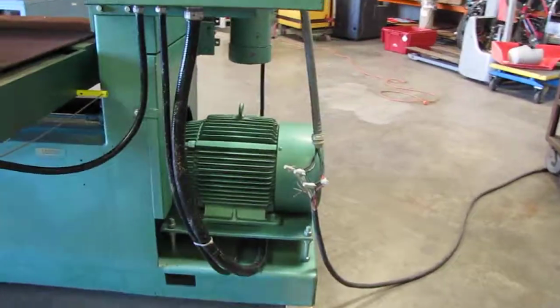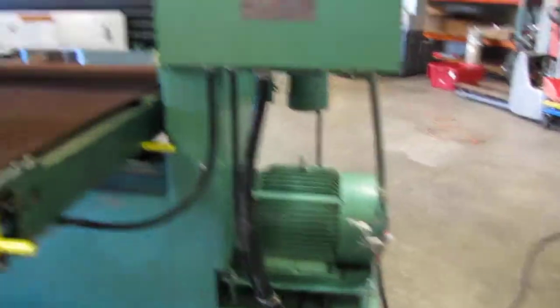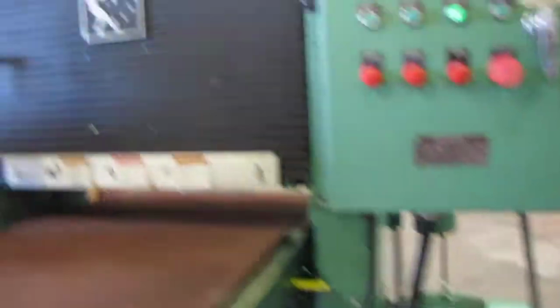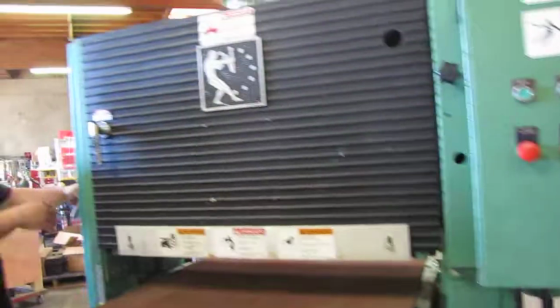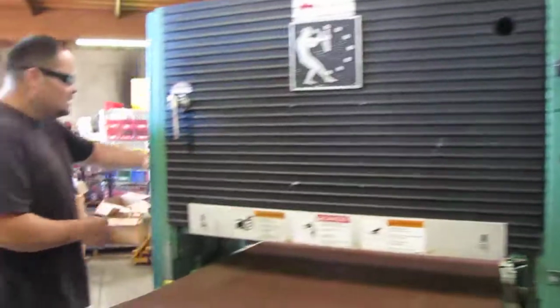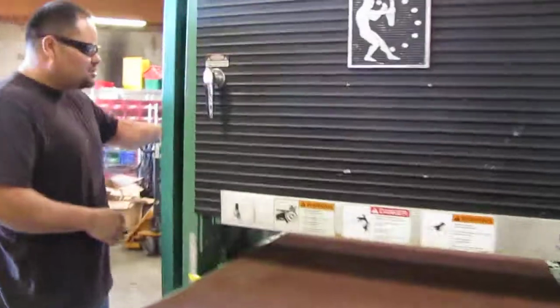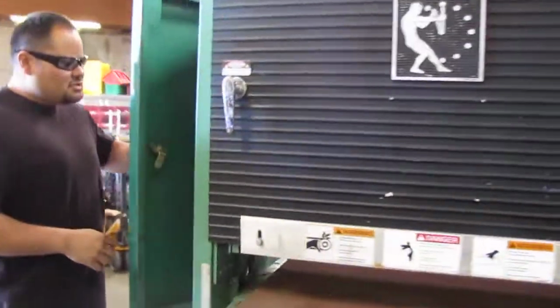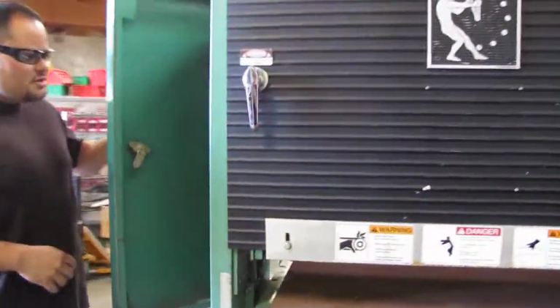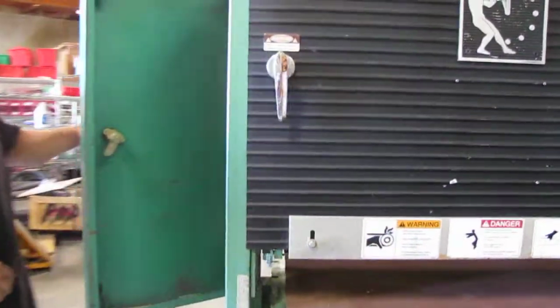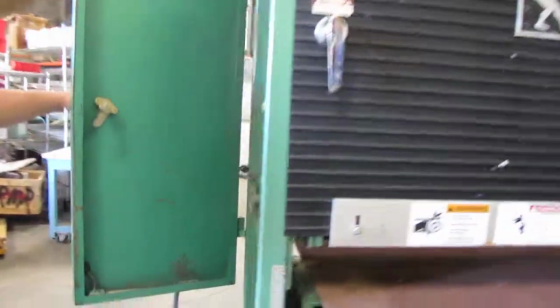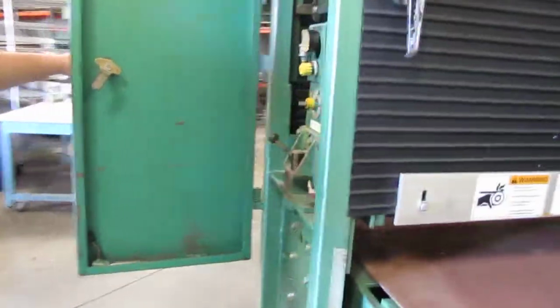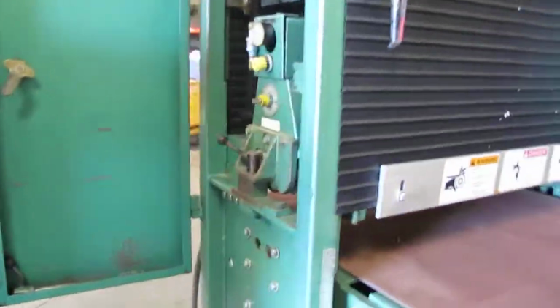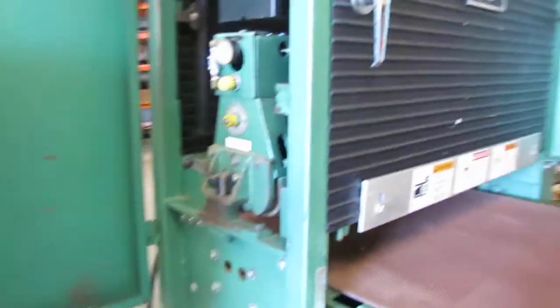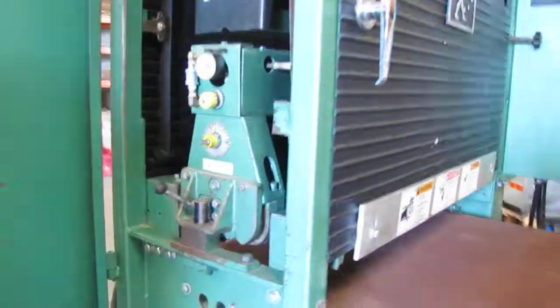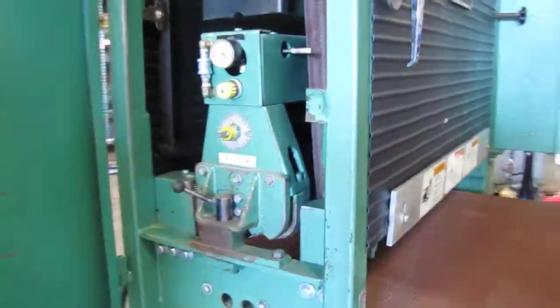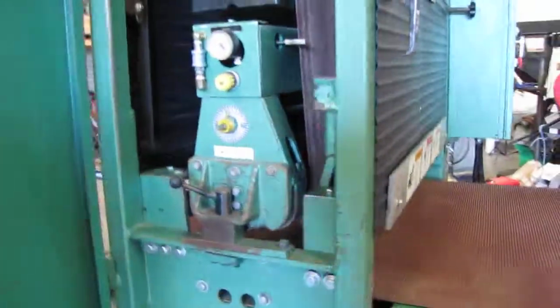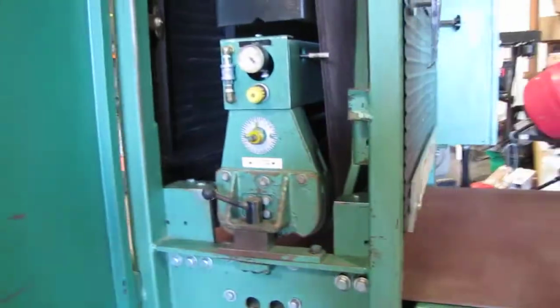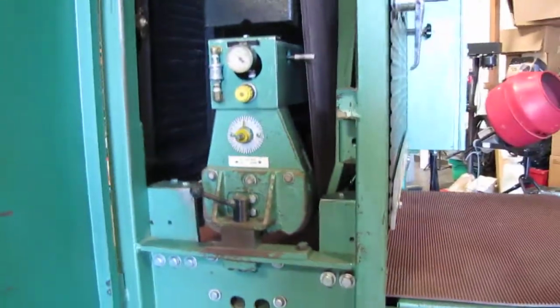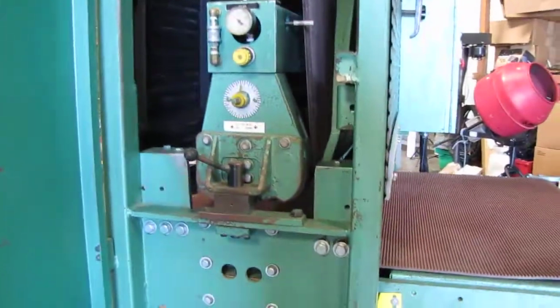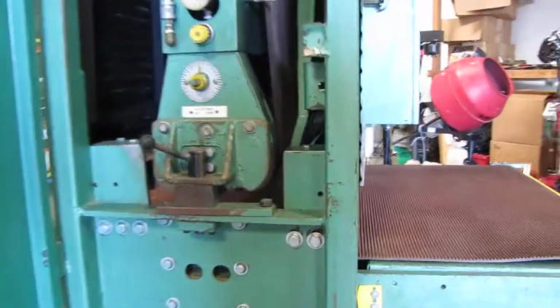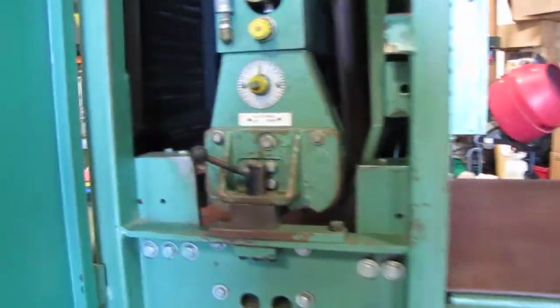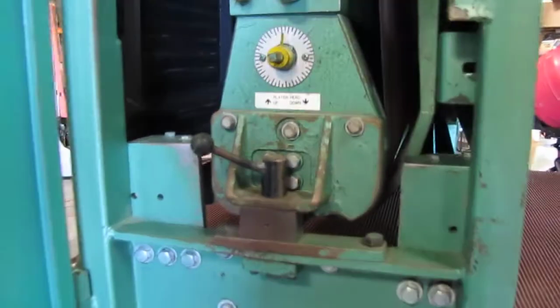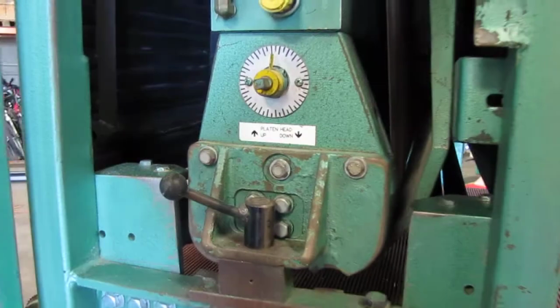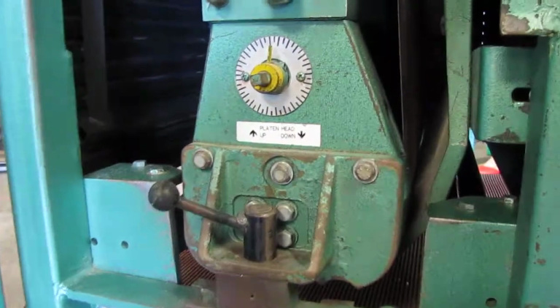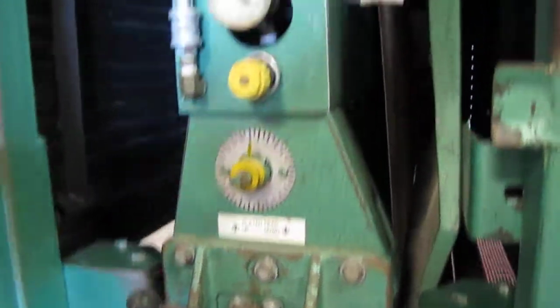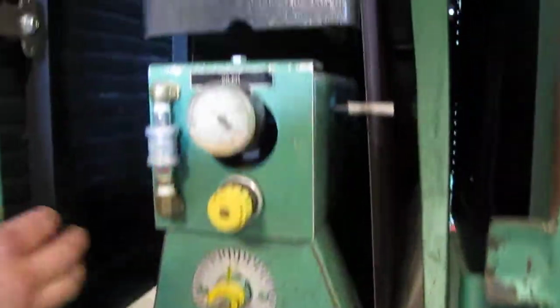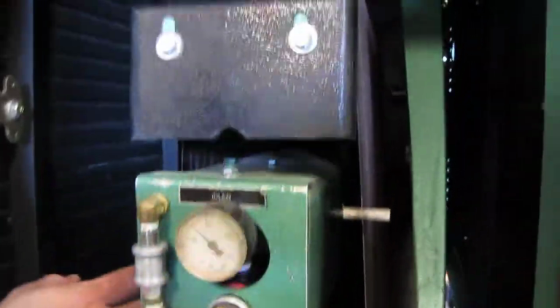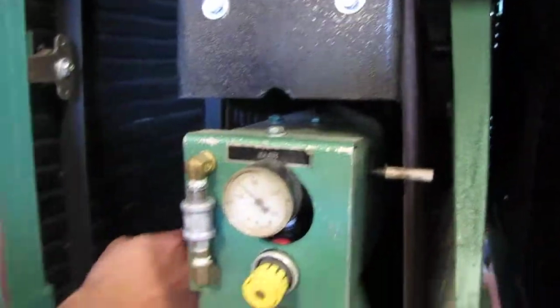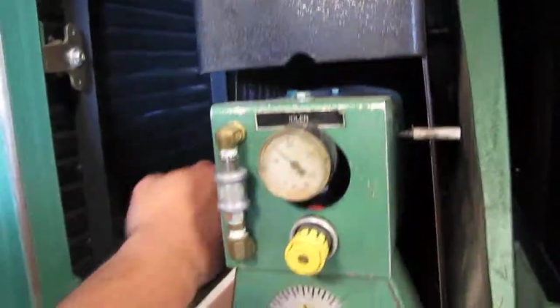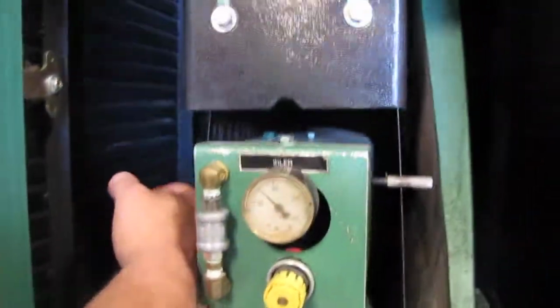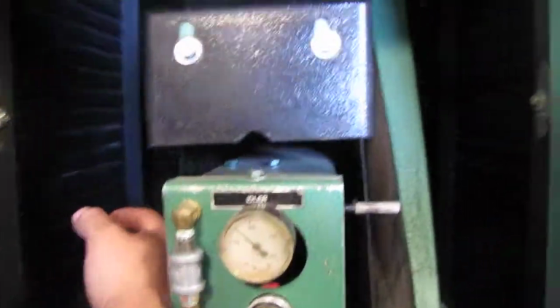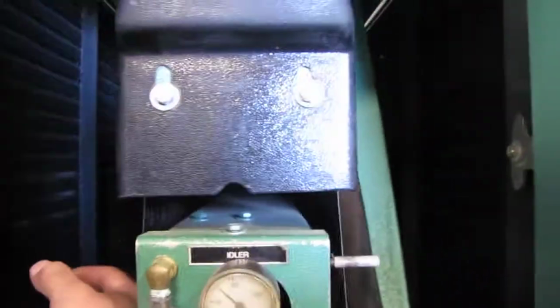Before we started, we want to kind of show you the inside of the machine. That's the inside. Right now we have air hooked up to it, so there's some tension right here.